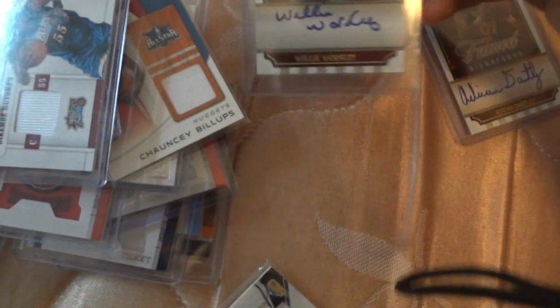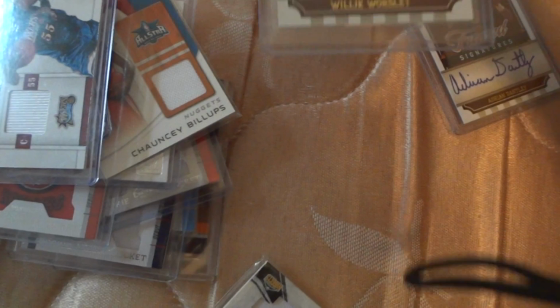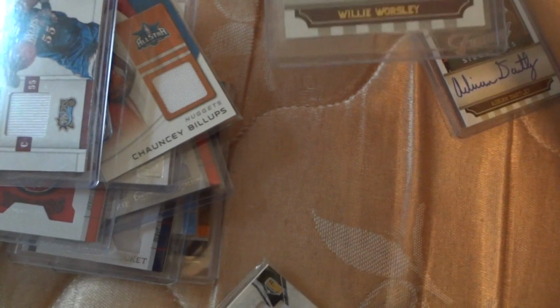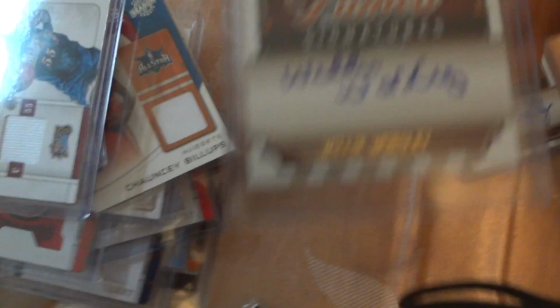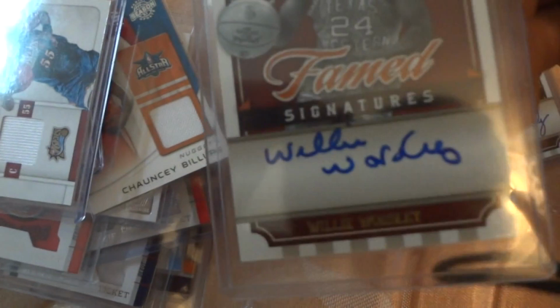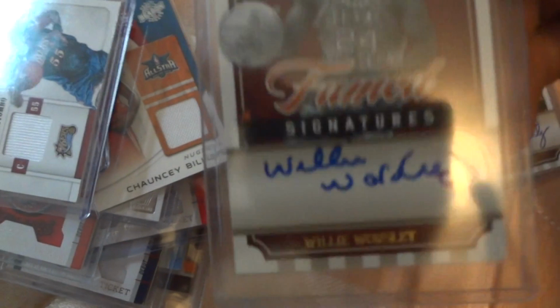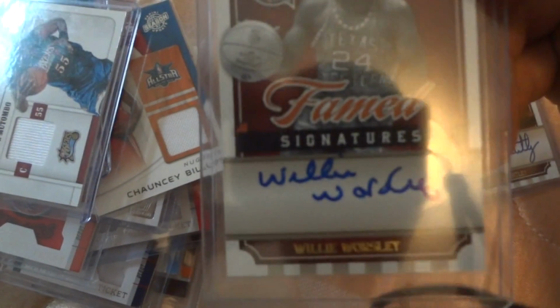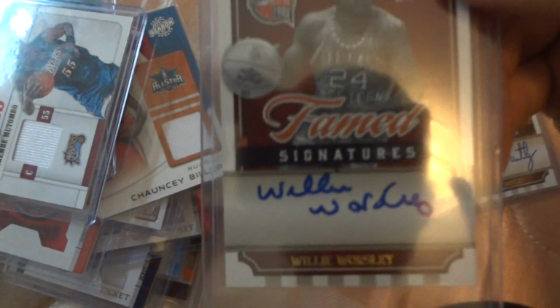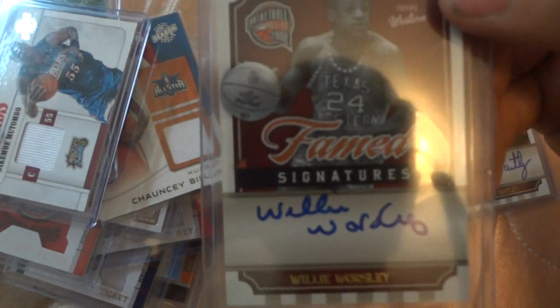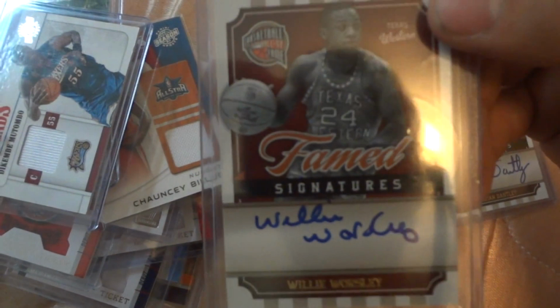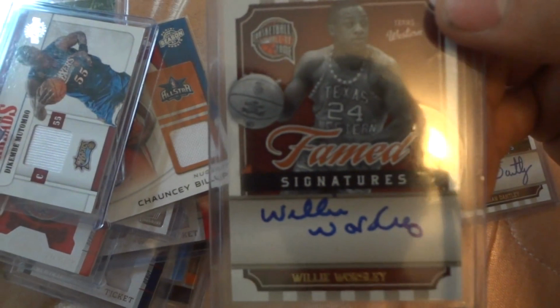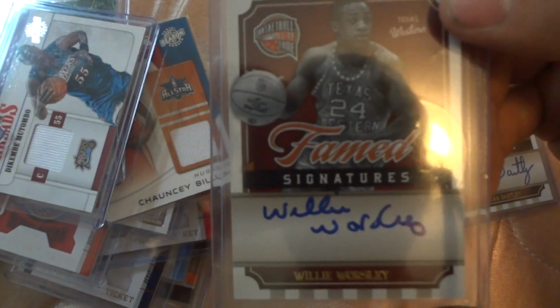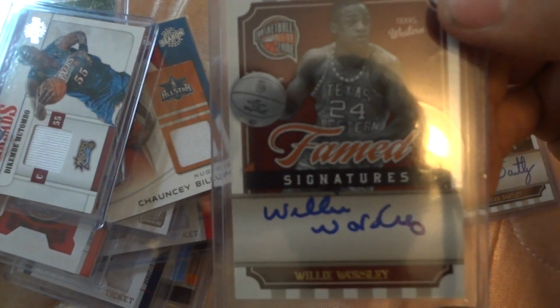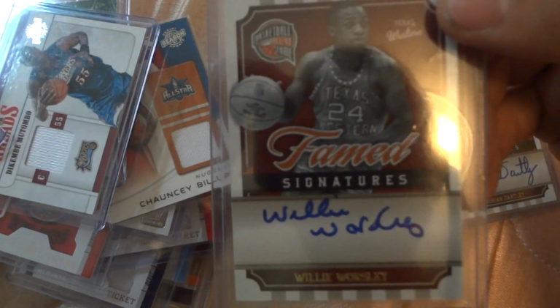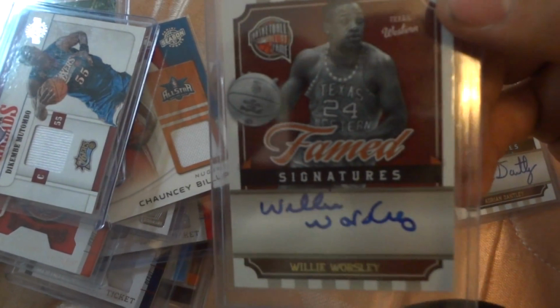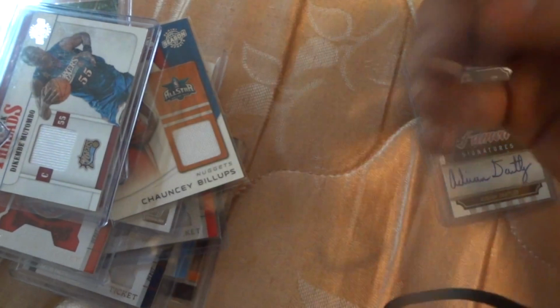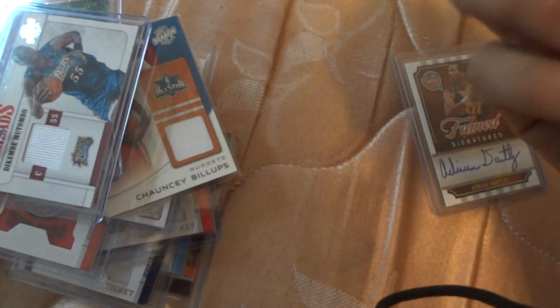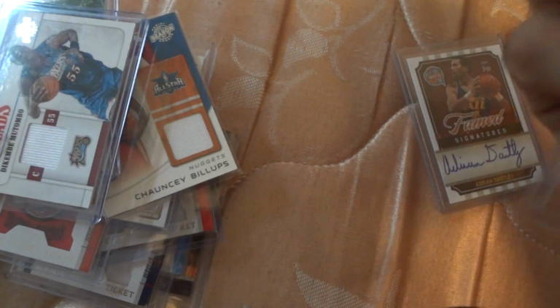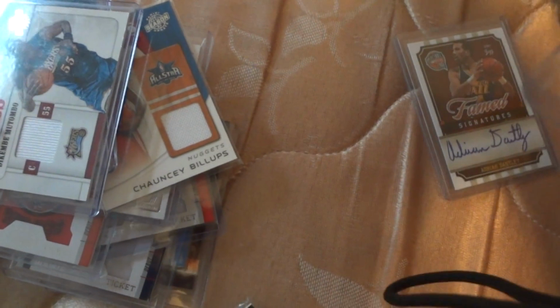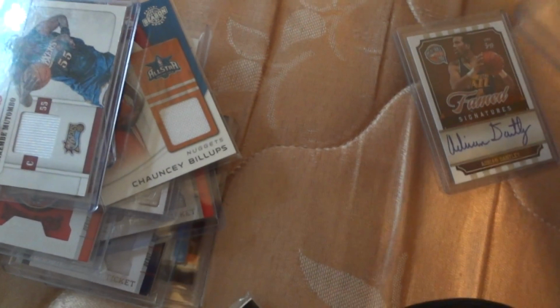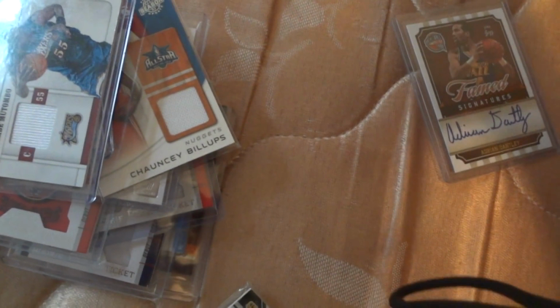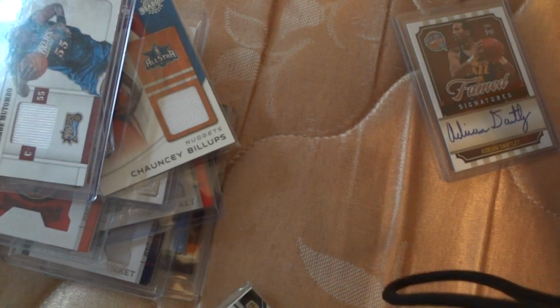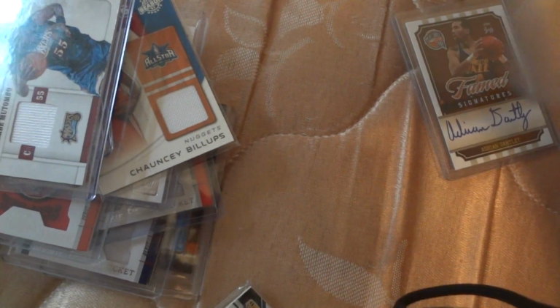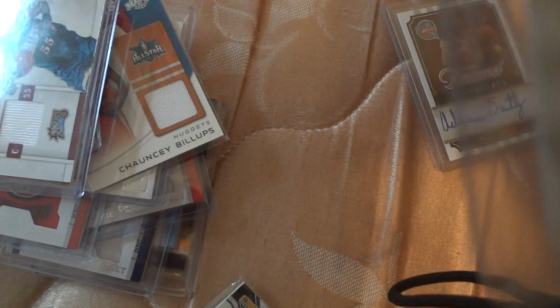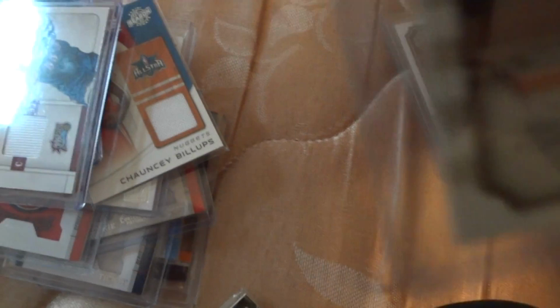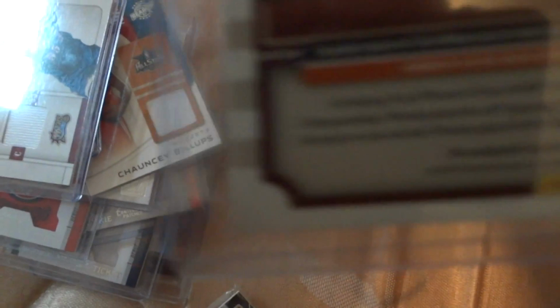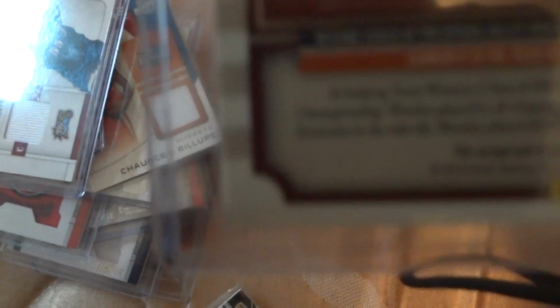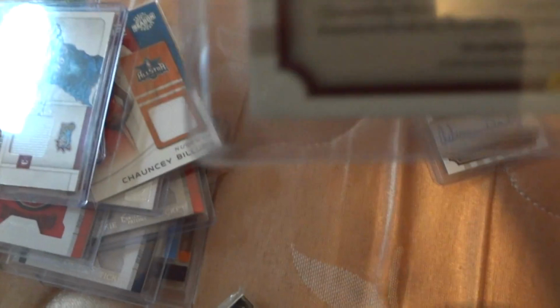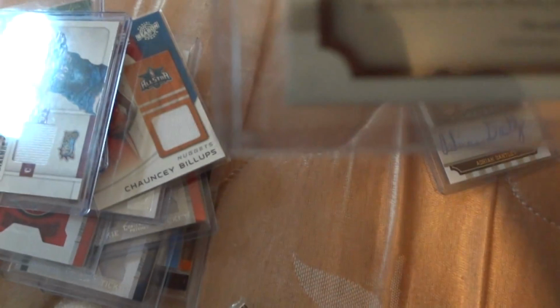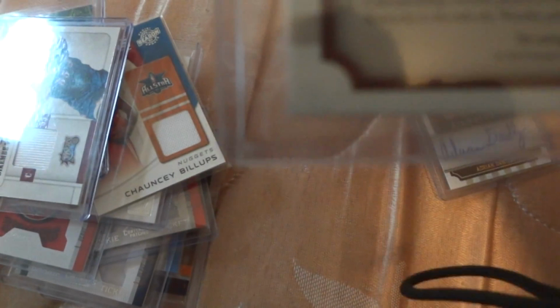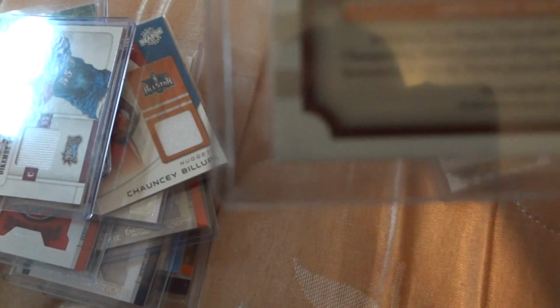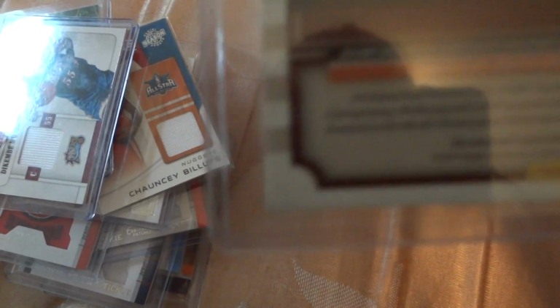This is Nikolas Batum. This is a Hall of Famer signature — Adrian Dantley — it's an on-card signature, out of 499. This is Willie Worsley, Hall of Famer on-card signature, numbered out of 850.